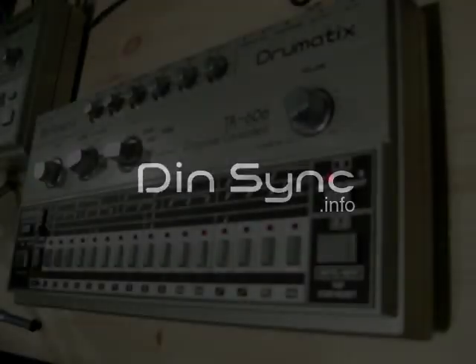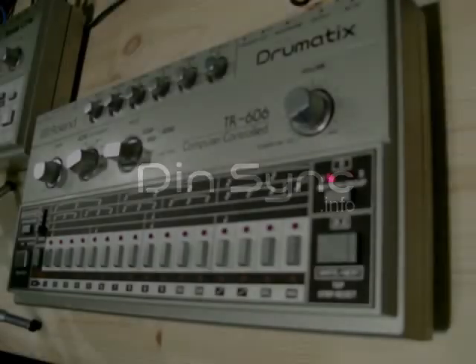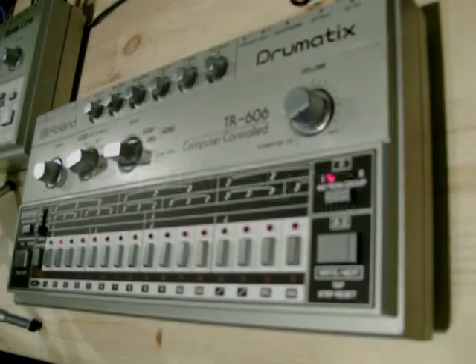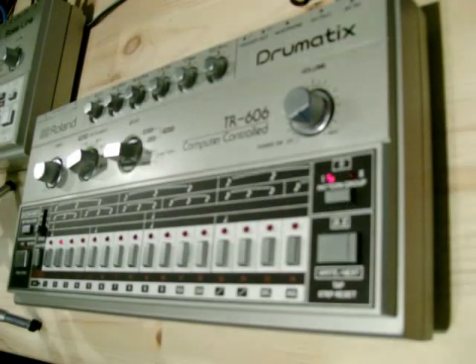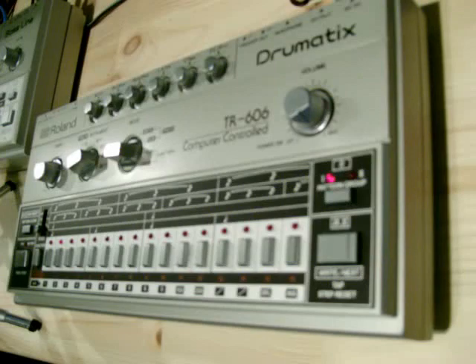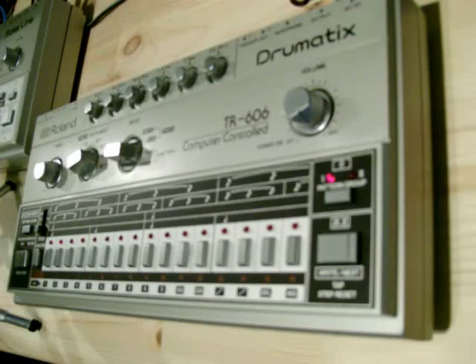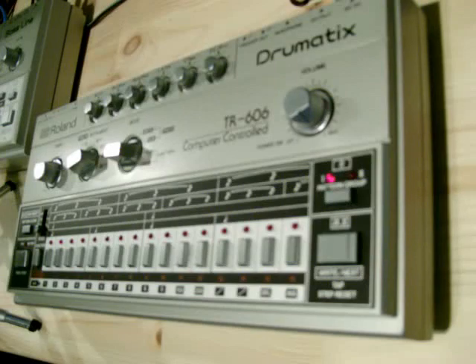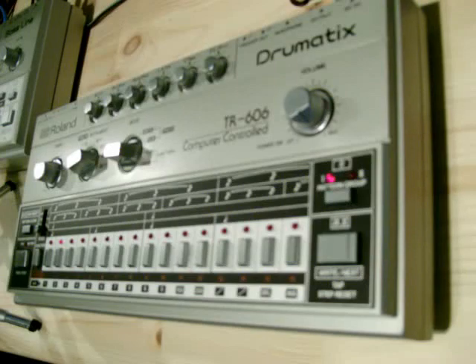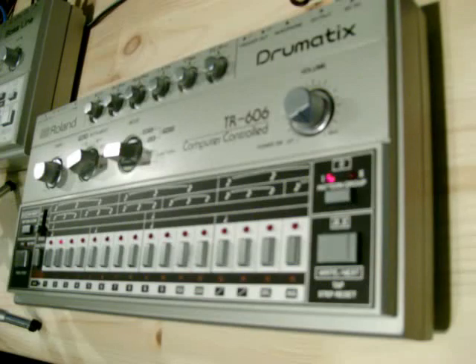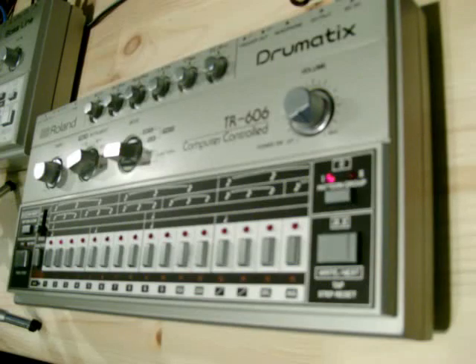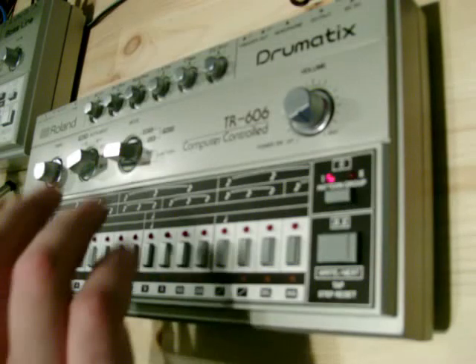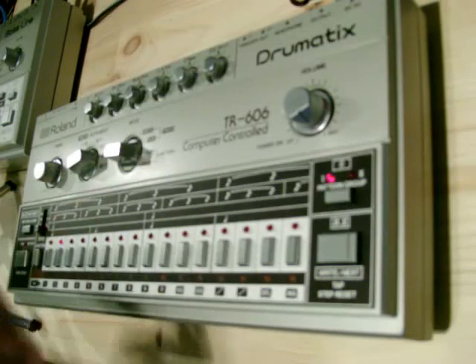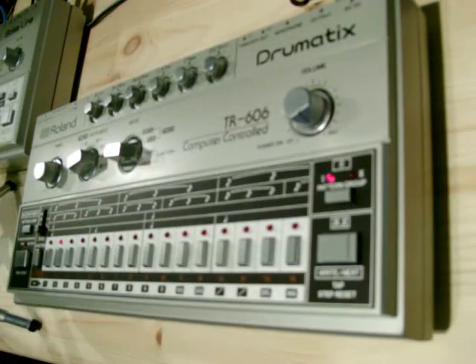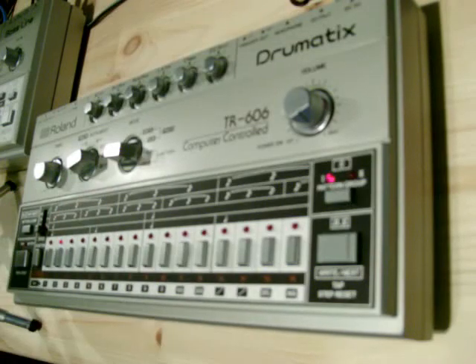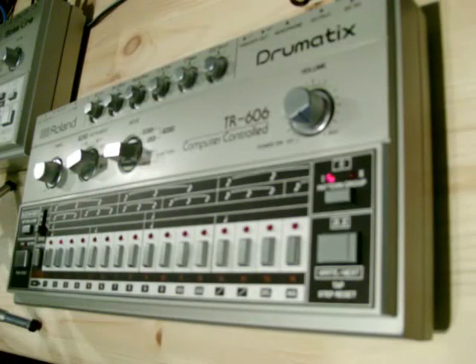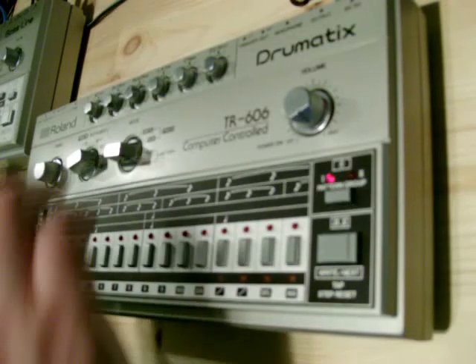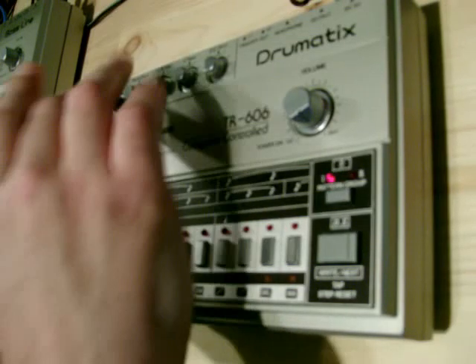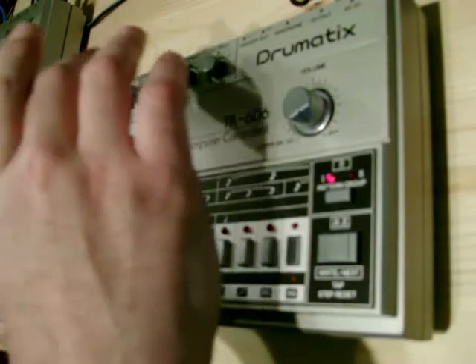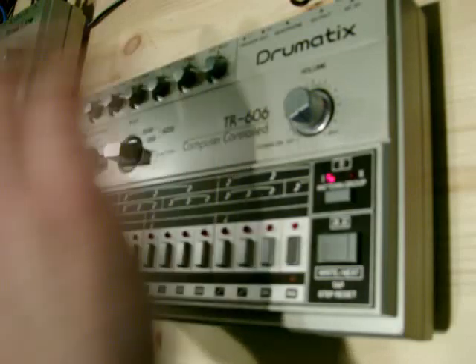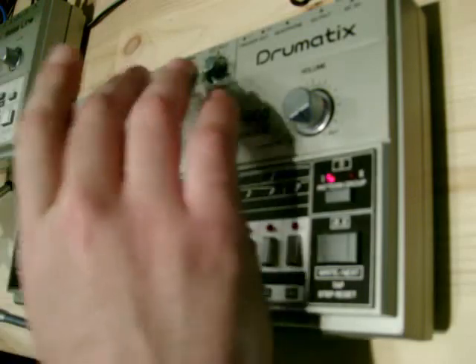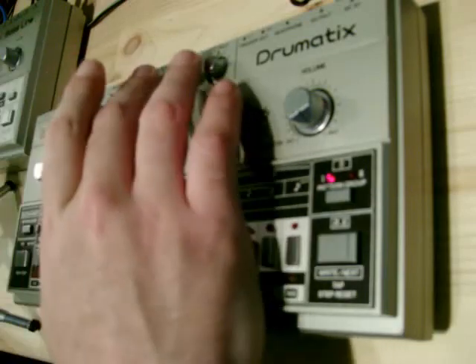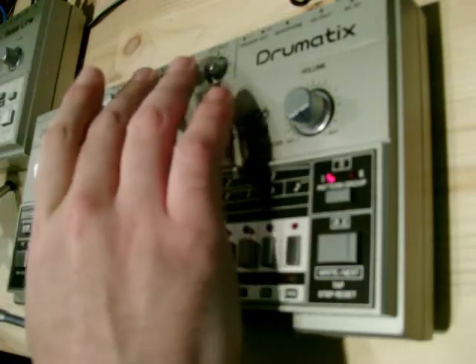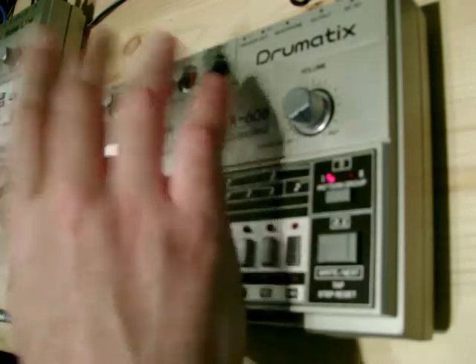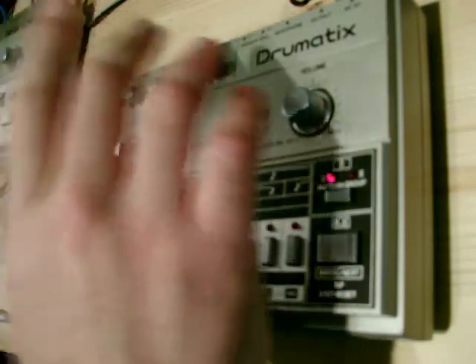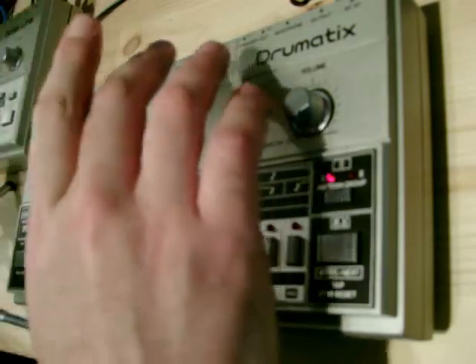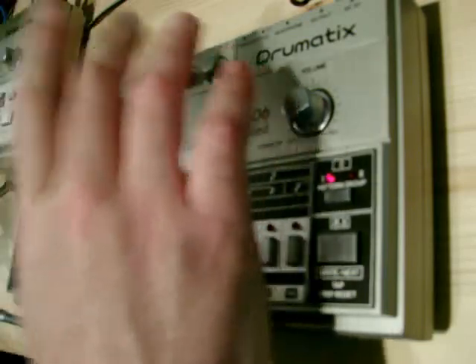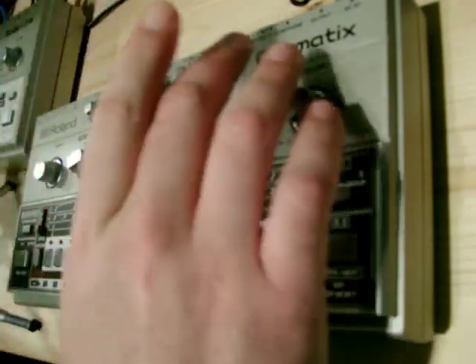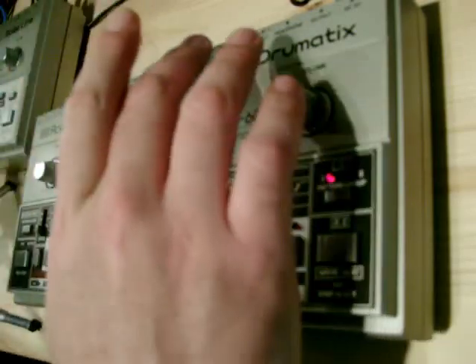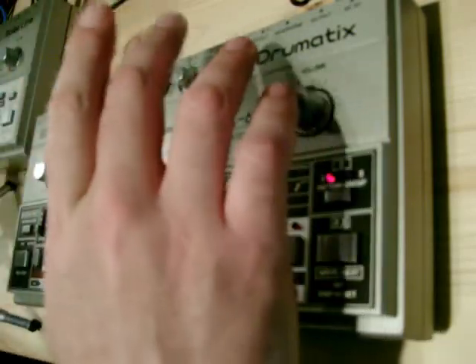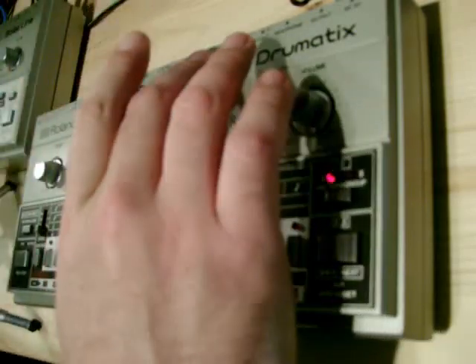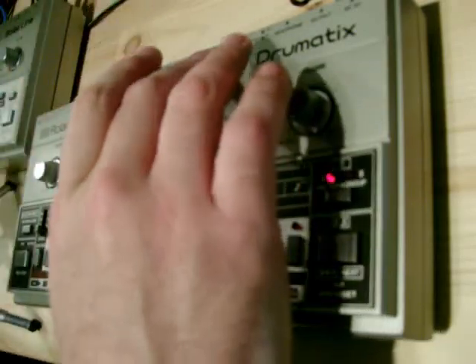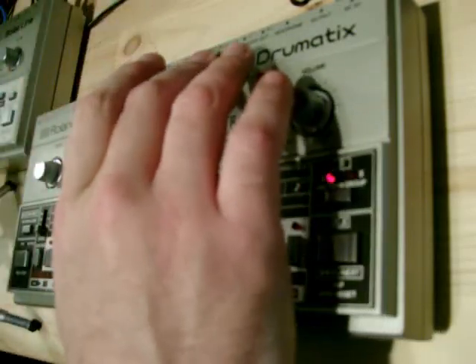Today I'm going to be showing the Roland TR-606. I'll just show you a couple of features. You've got bass drum, snare drum, low tom and high tom, cymbal and open and closed hi-hat.